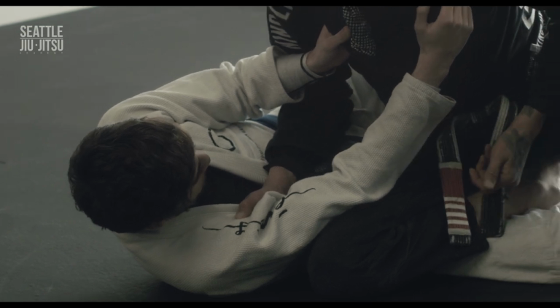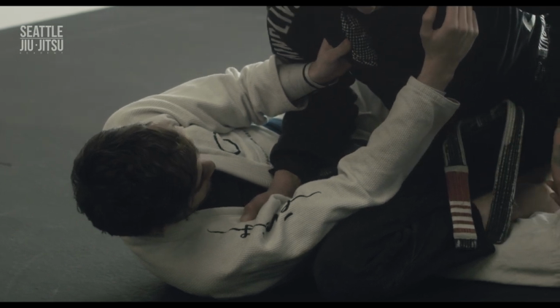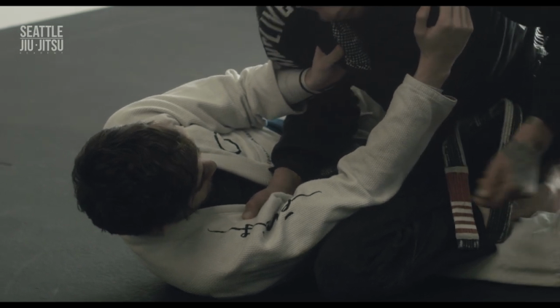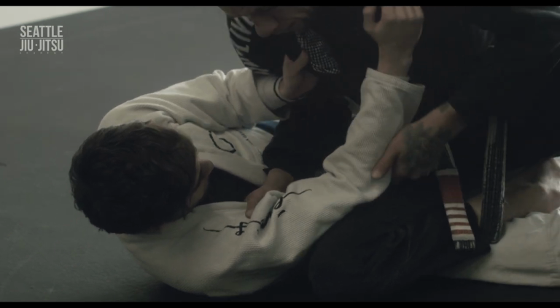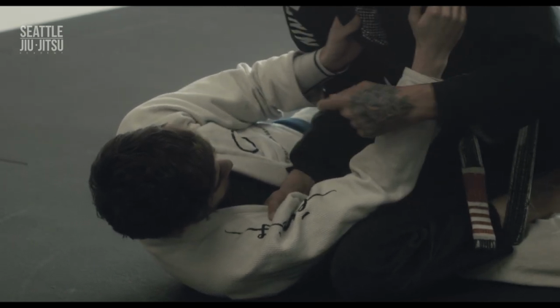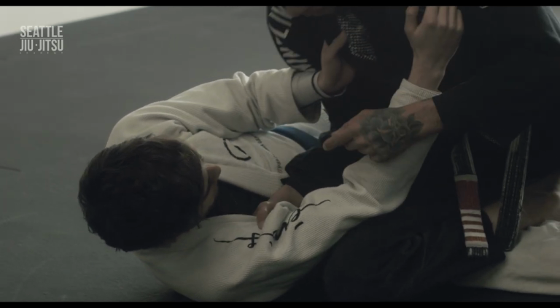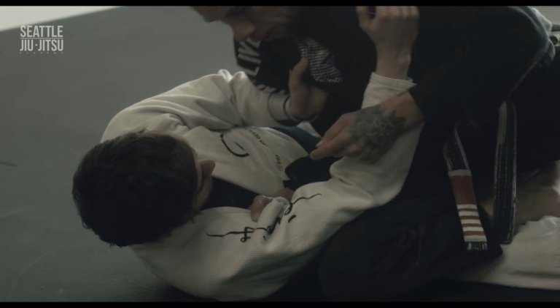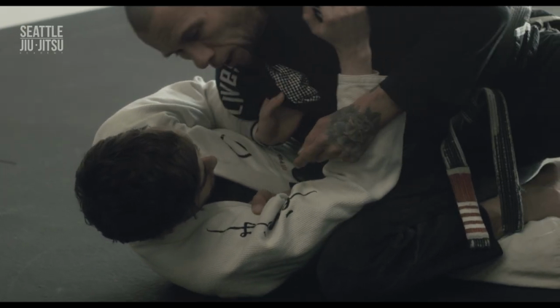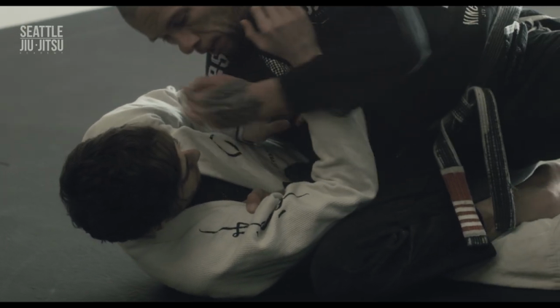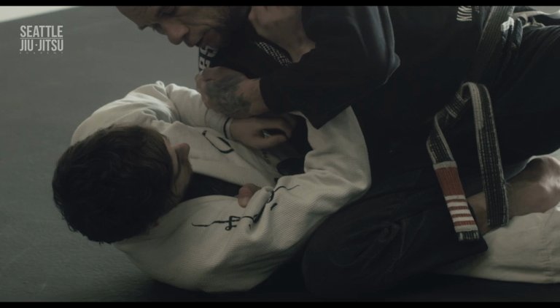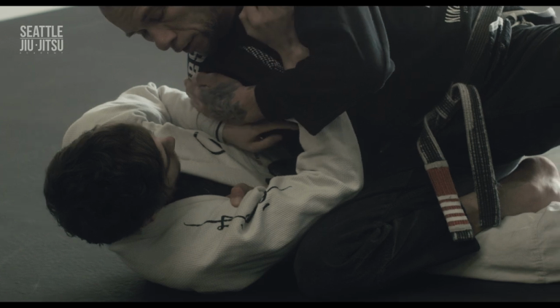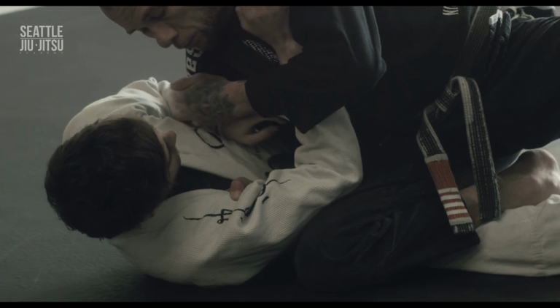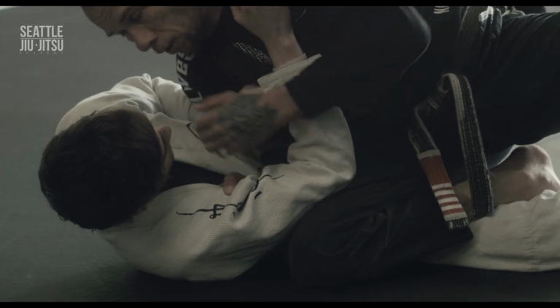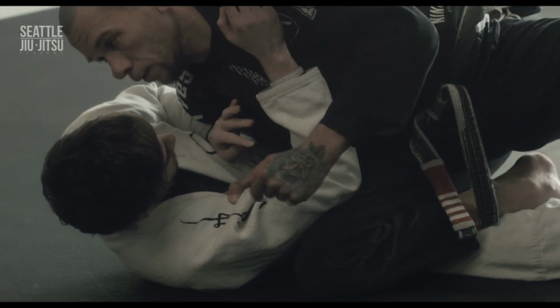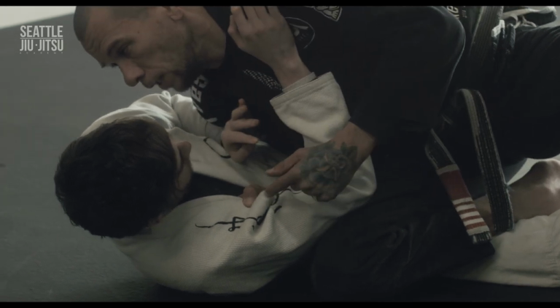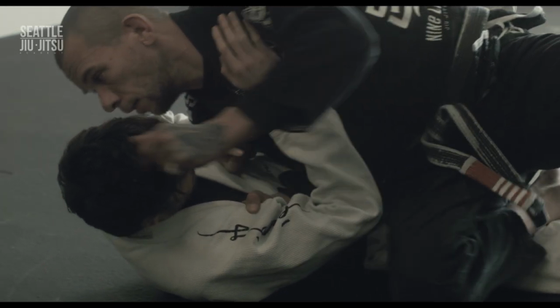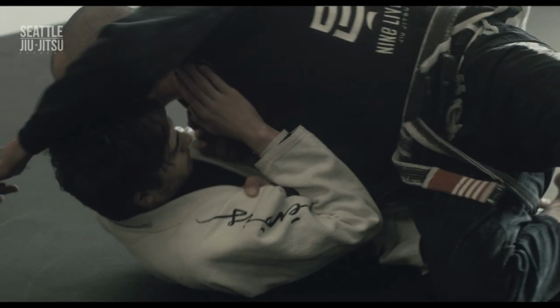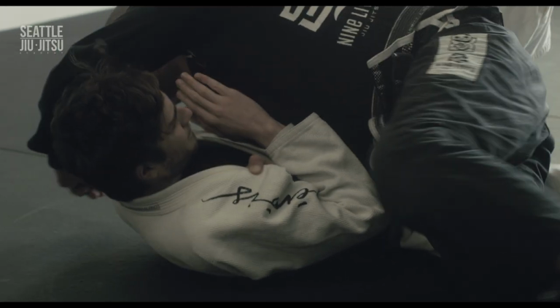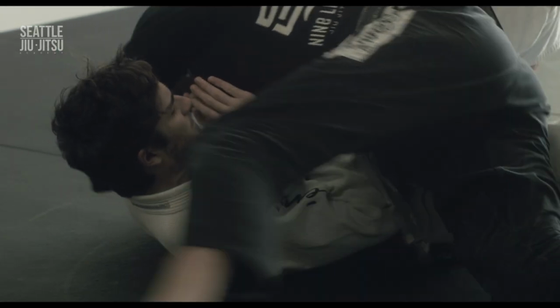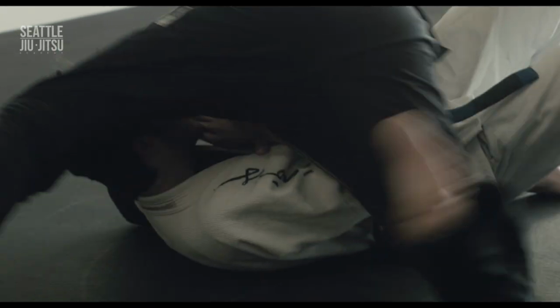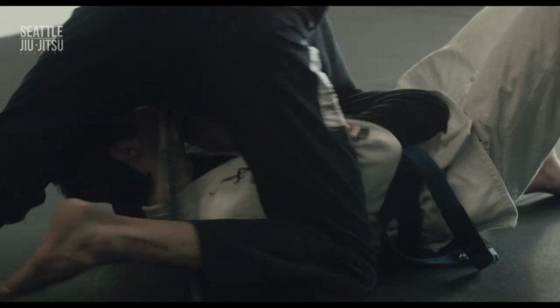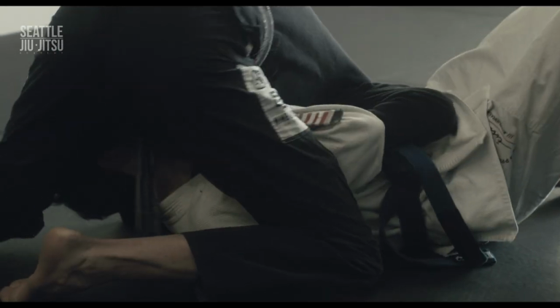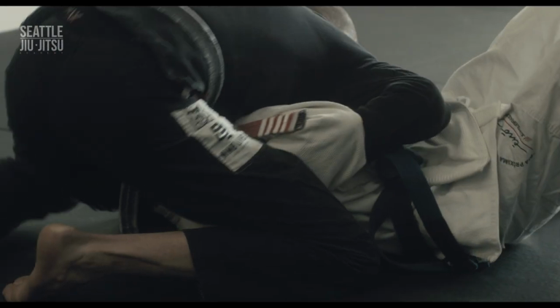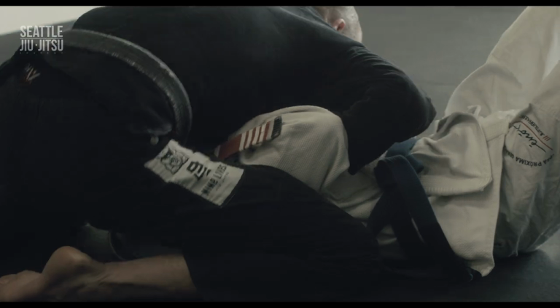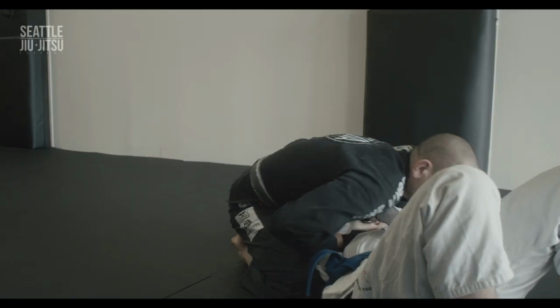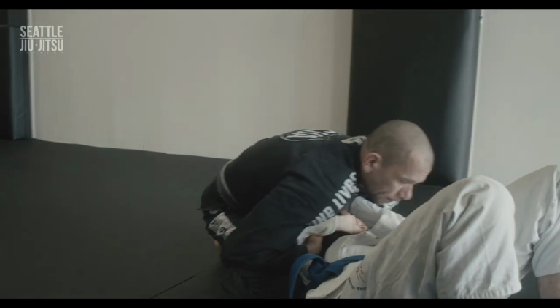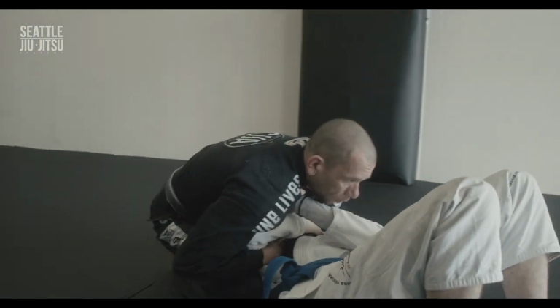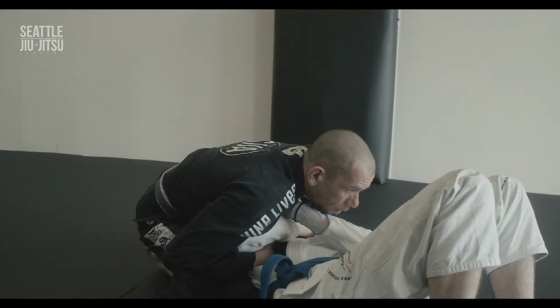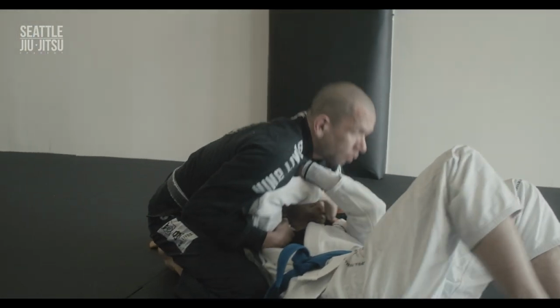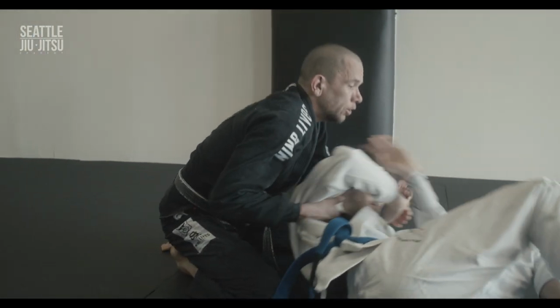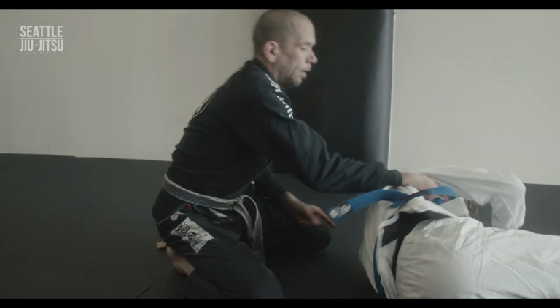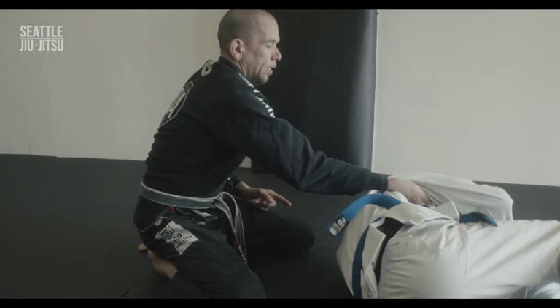As I come around on the knee cut, remember the elbow drops down so my shoulder gets pressure on here so he can't escape. I come all the way around — at this point they always push.